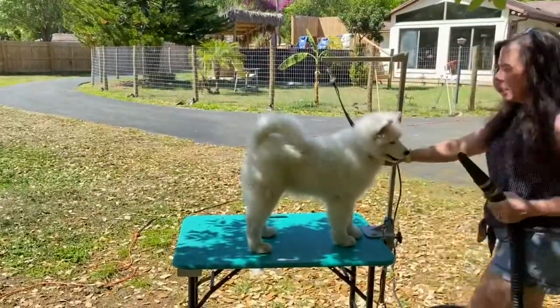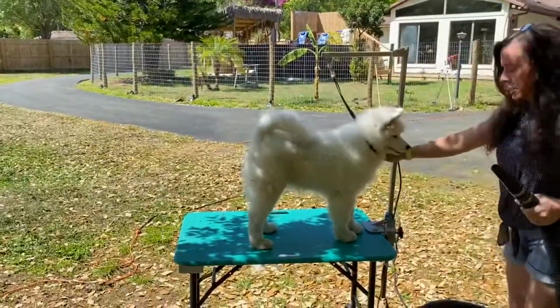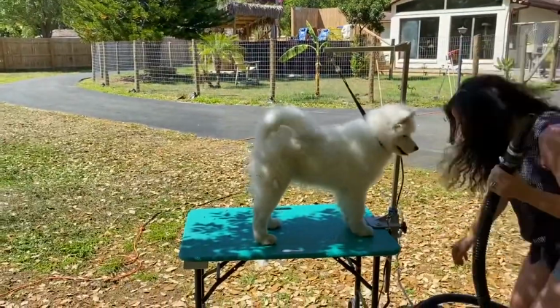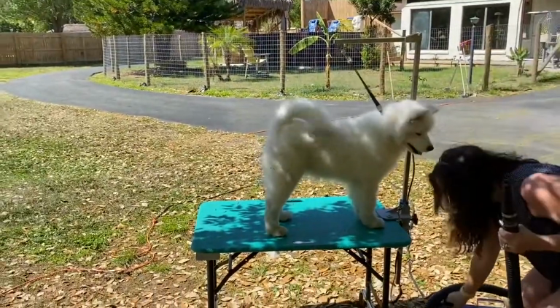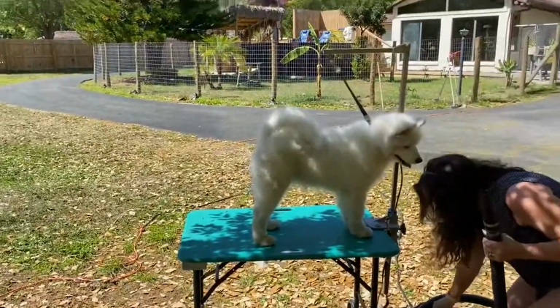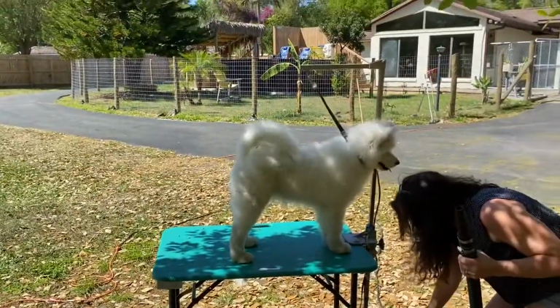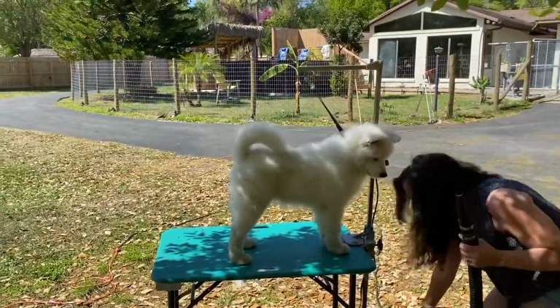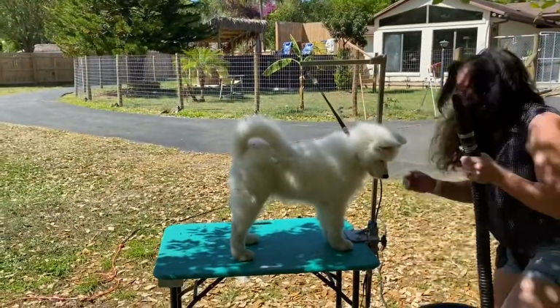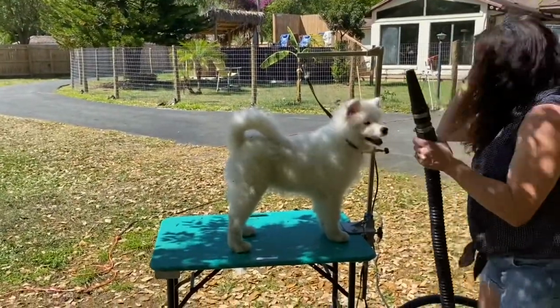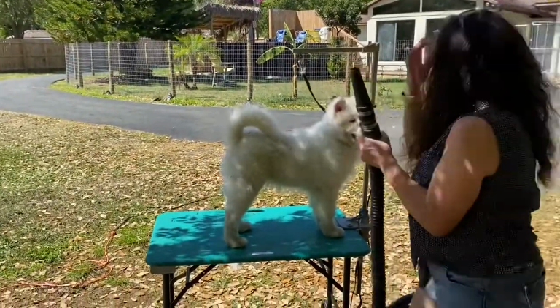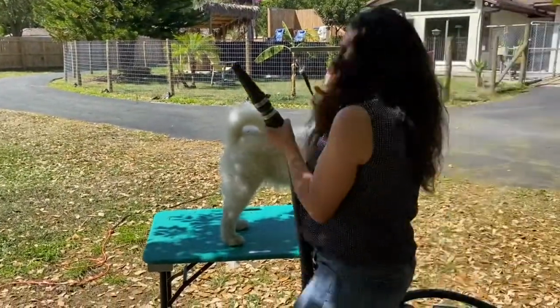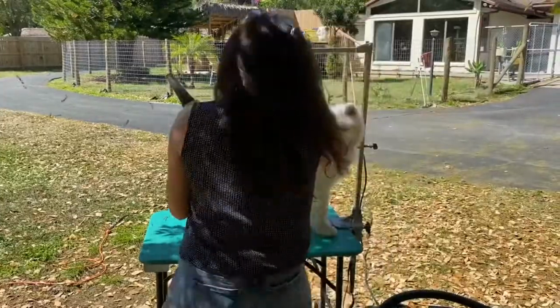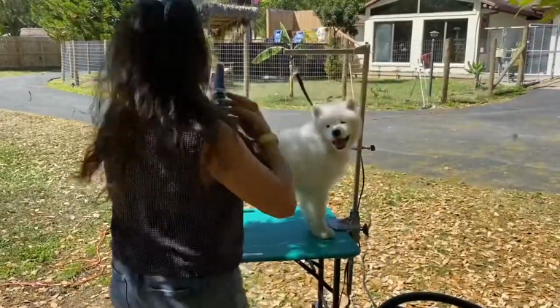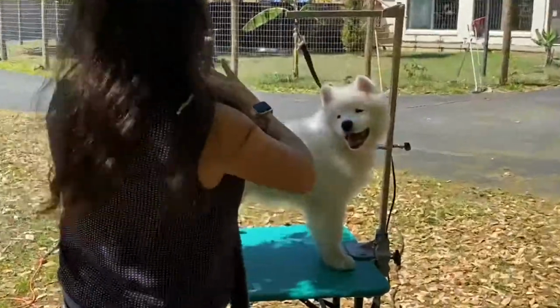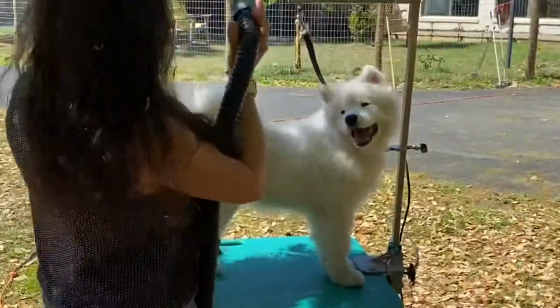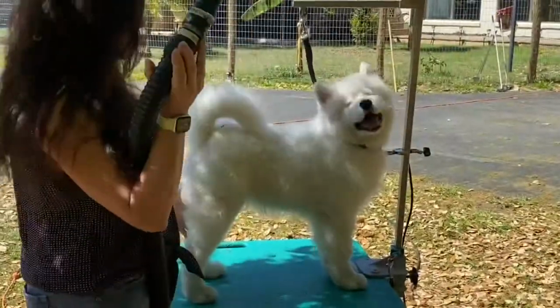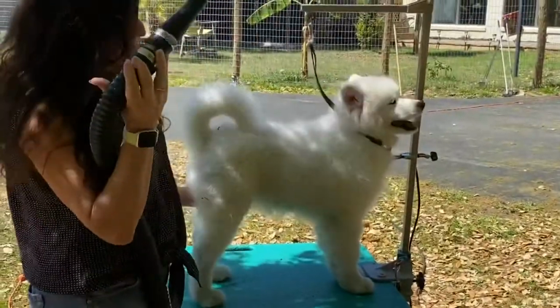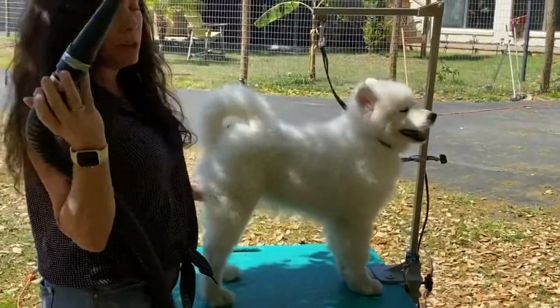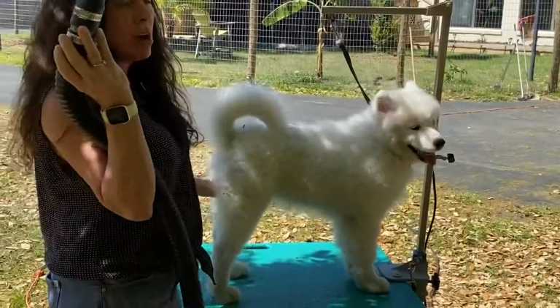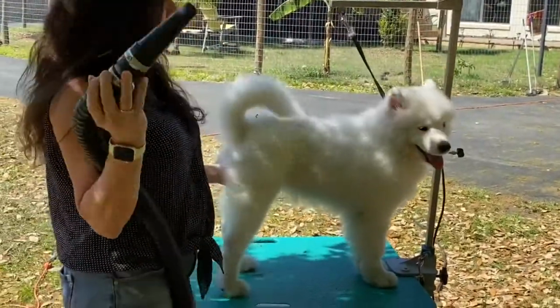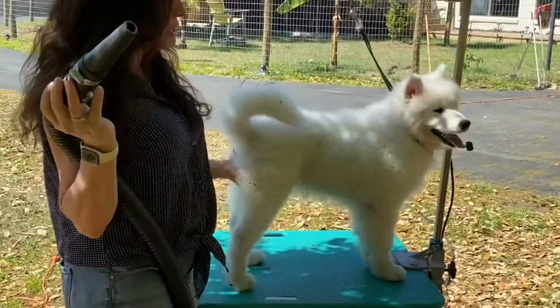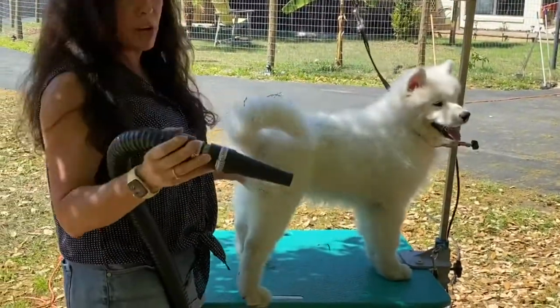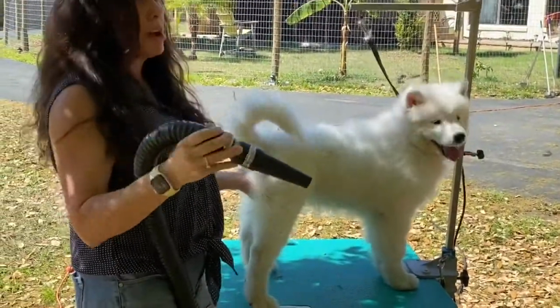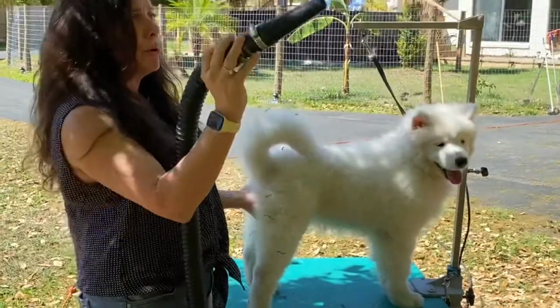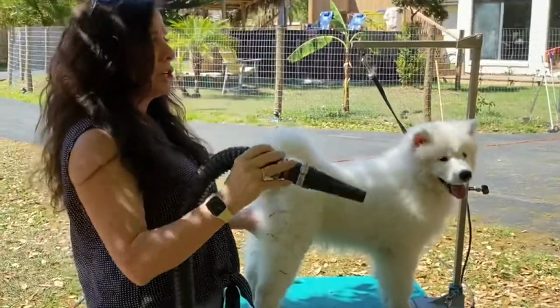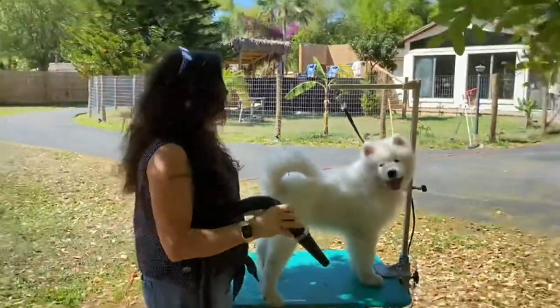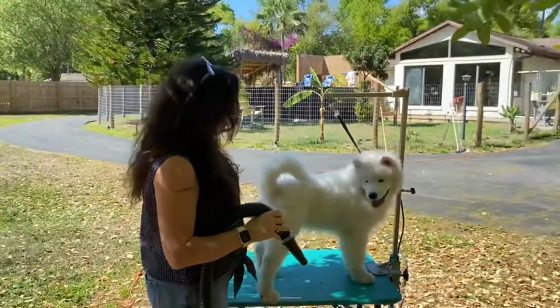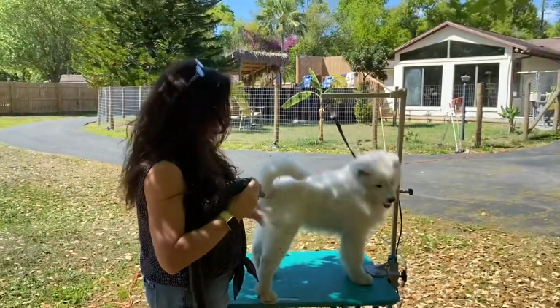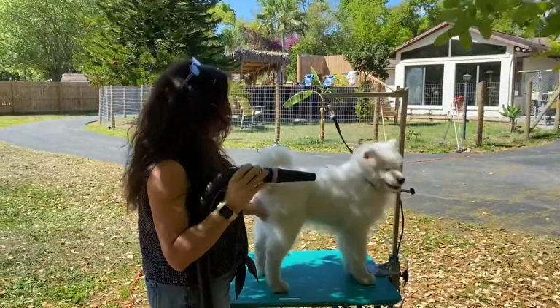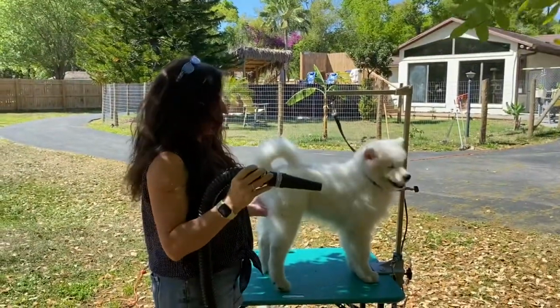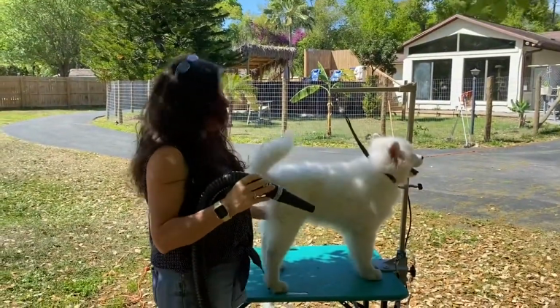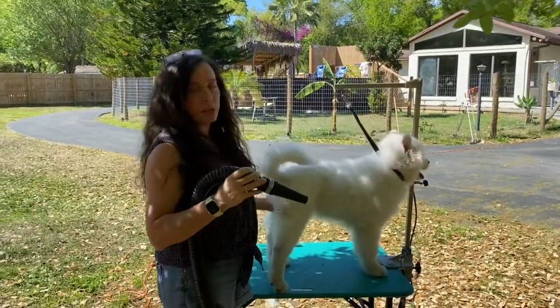He's connected to the groomer's helper. I like to put my hand on the dog, especially the younger dog. I like to always have a hand on the dog.